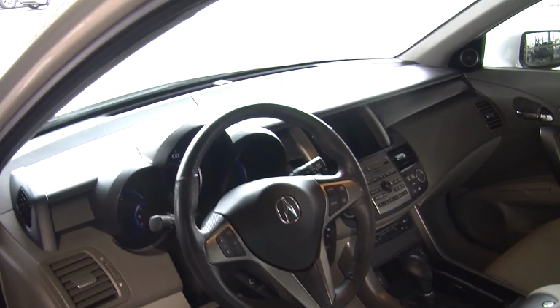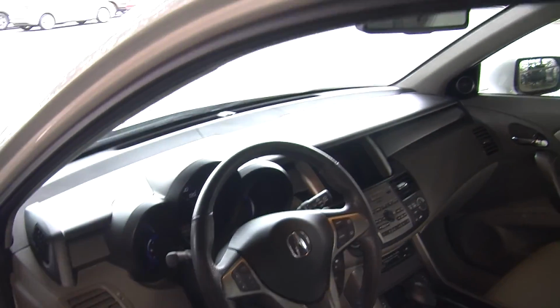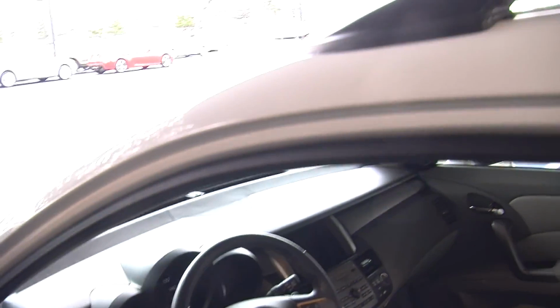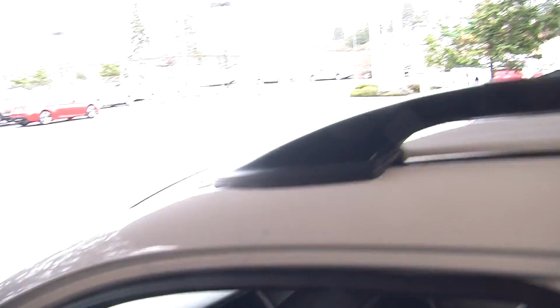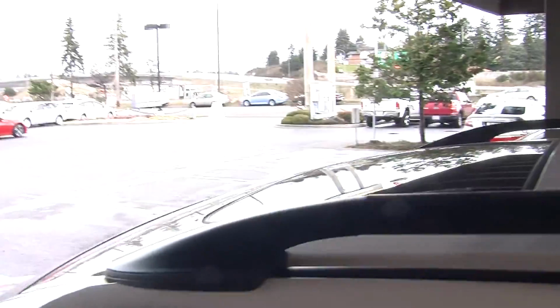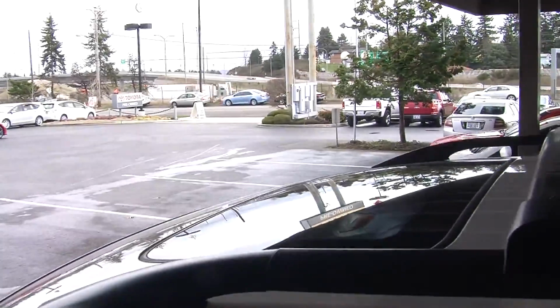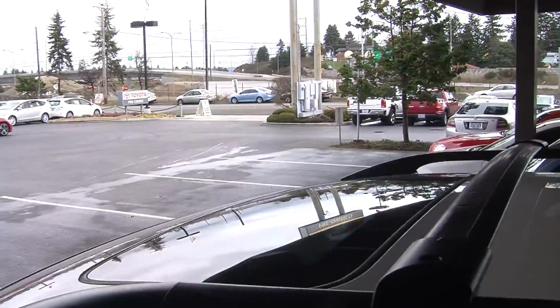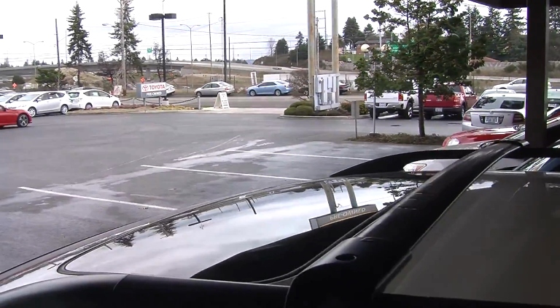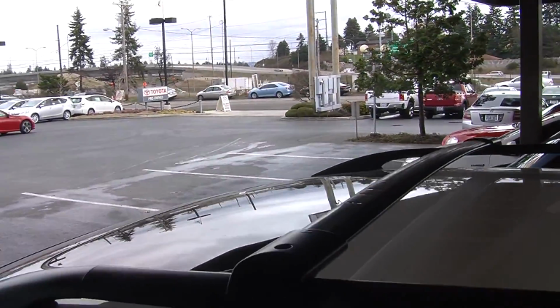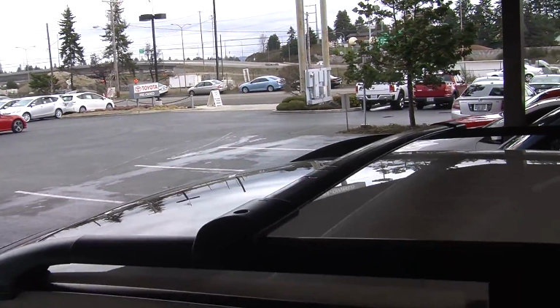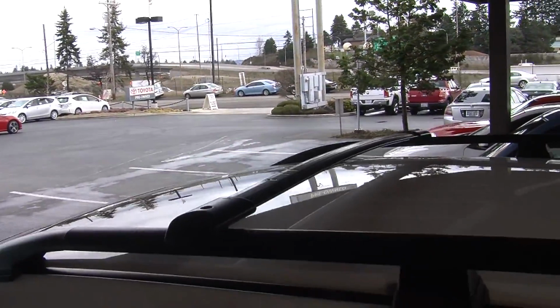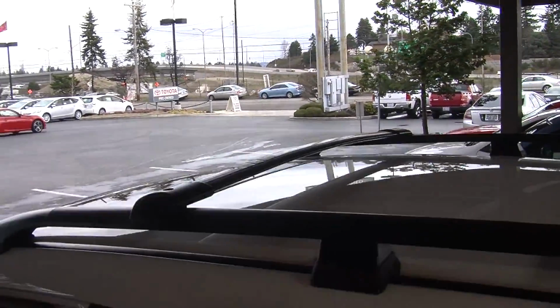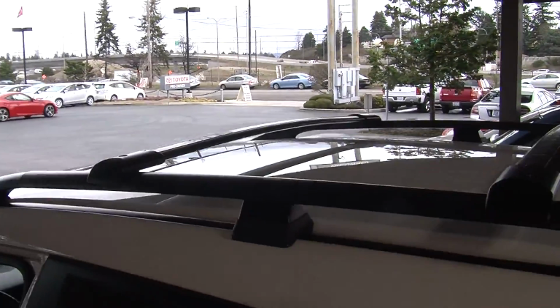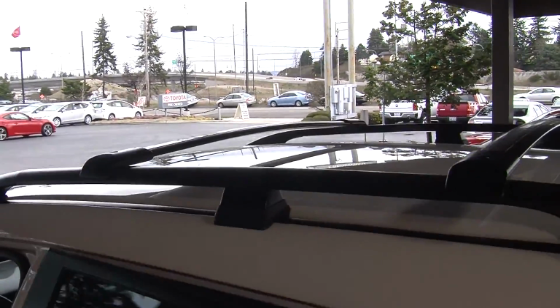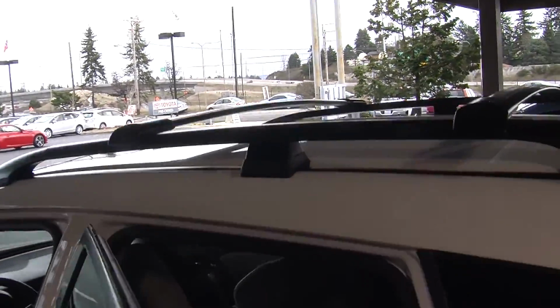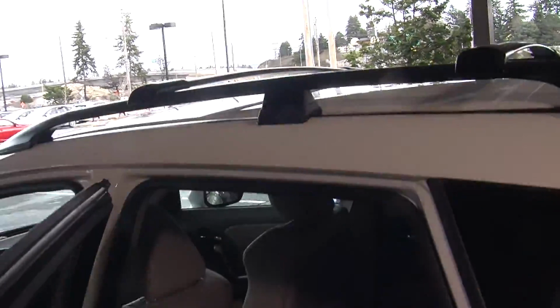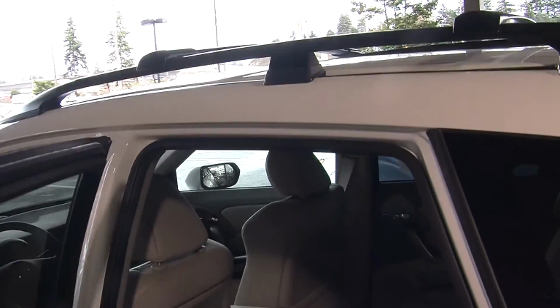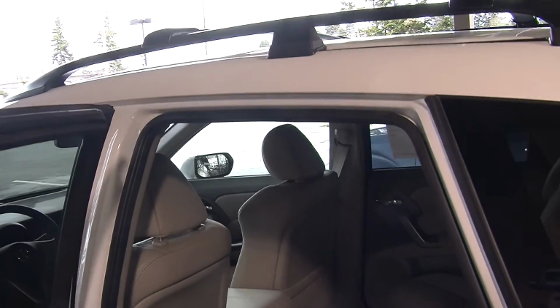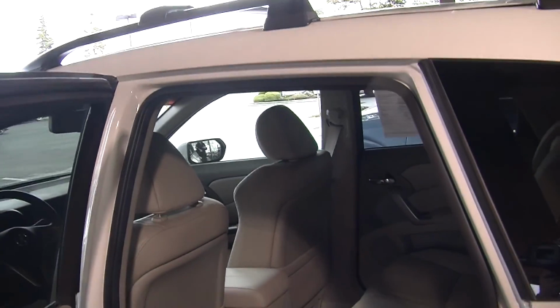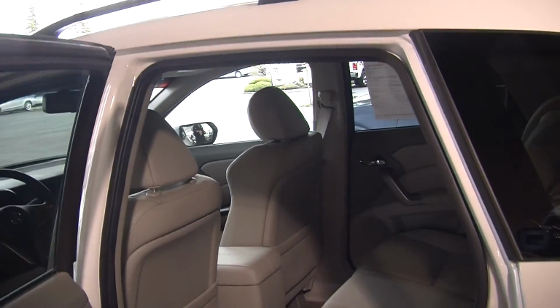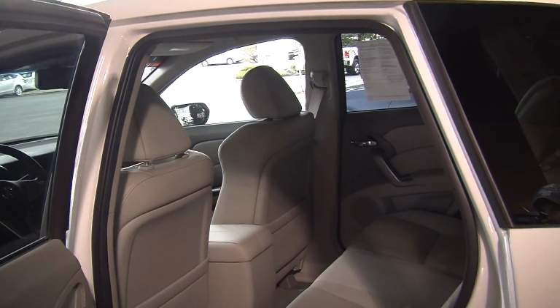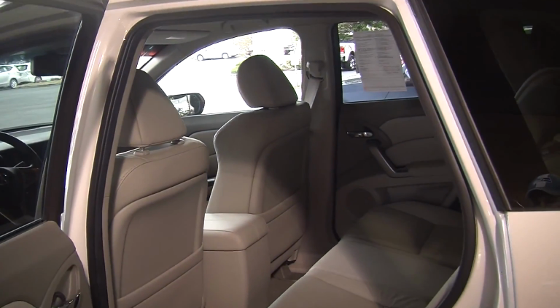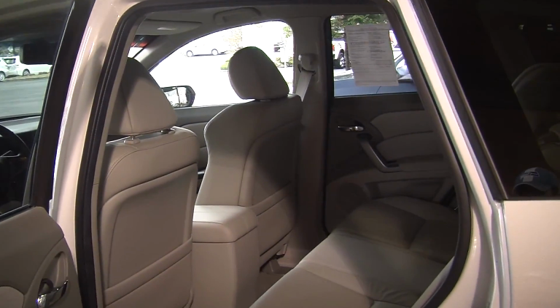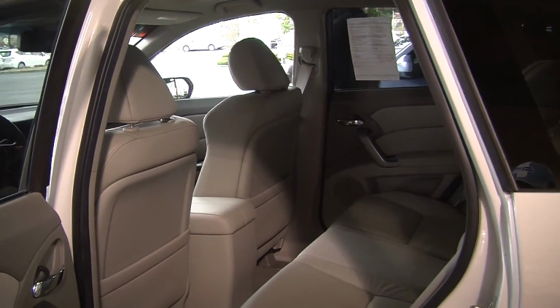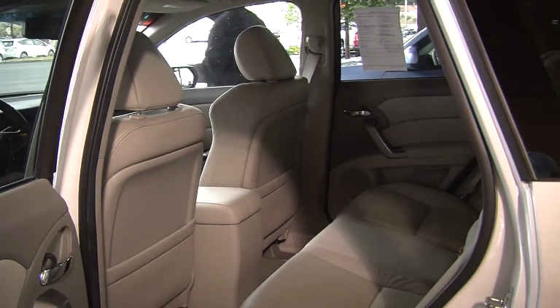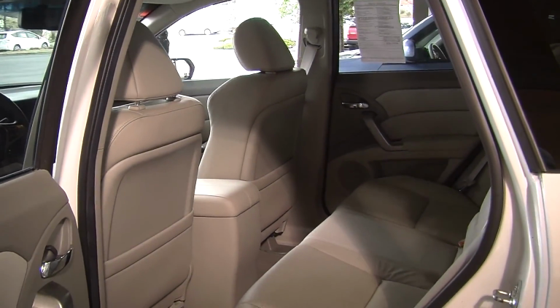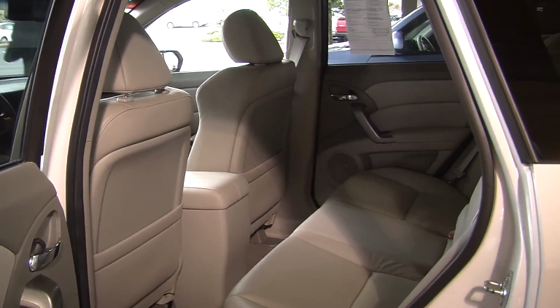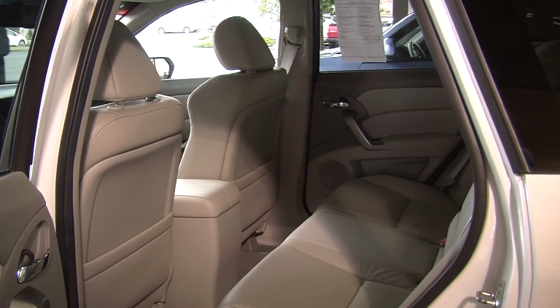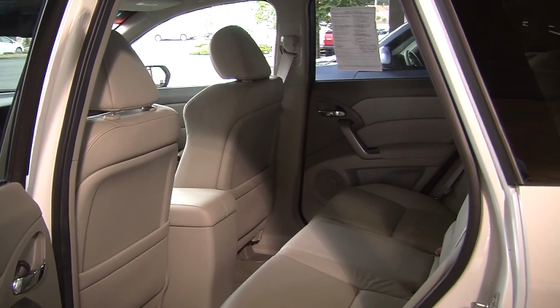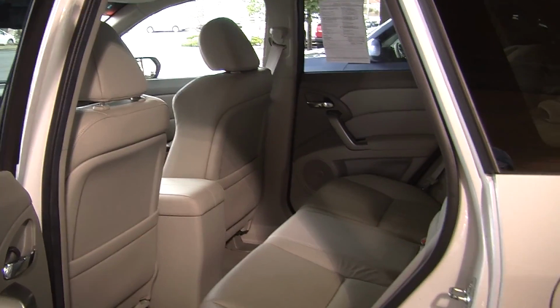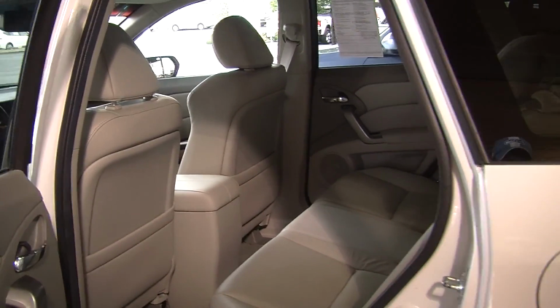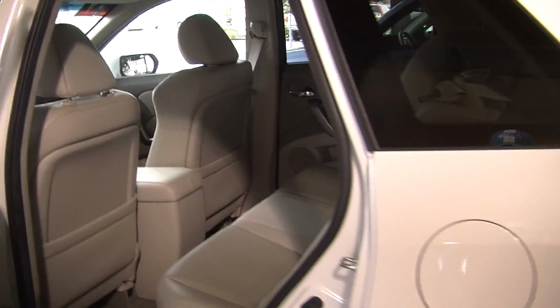Comes equipped with all the power options: windows, locks, mirrors, and seats. Nice and spacious here in the back seat, seats up to three with lots of leg room for your passengers.